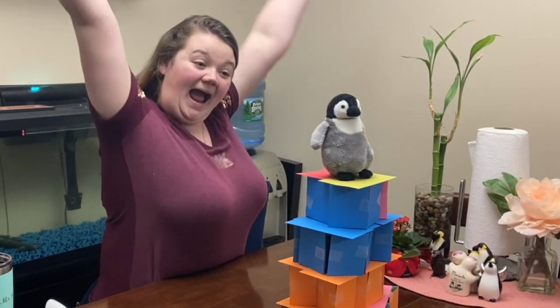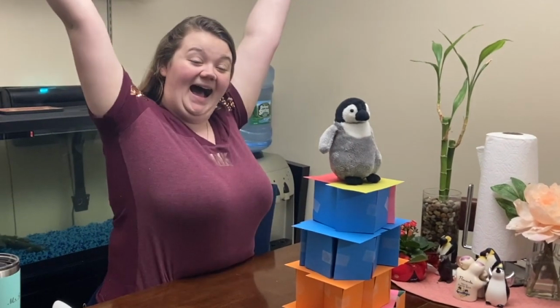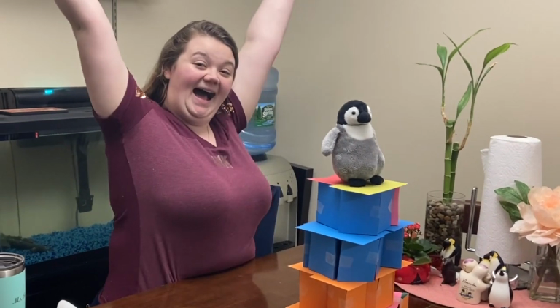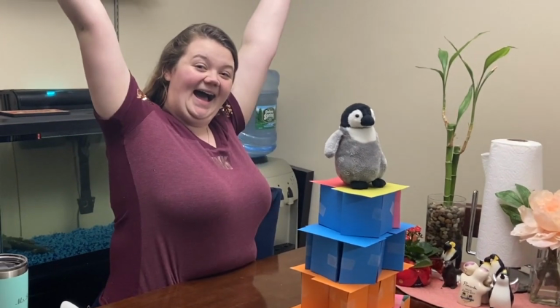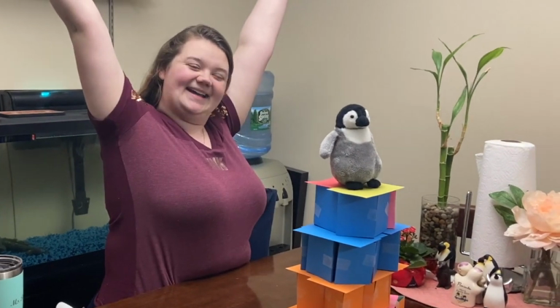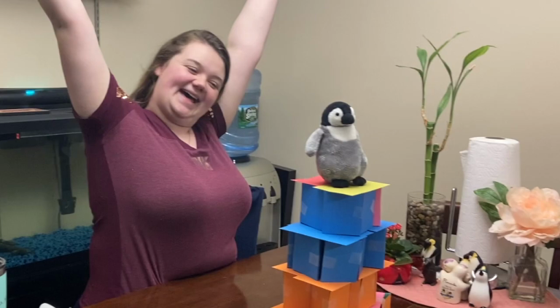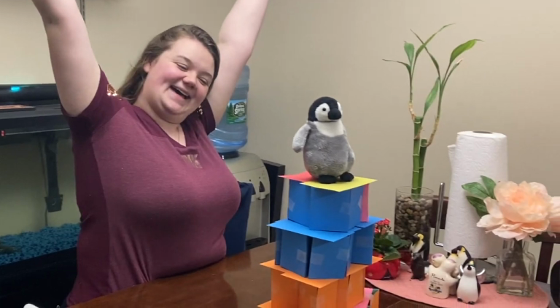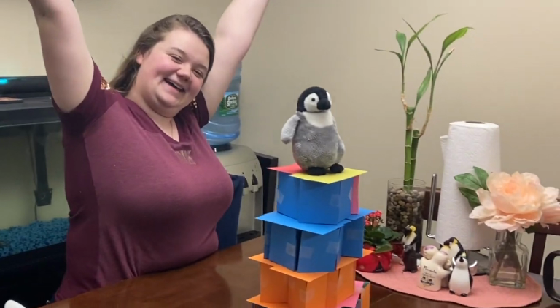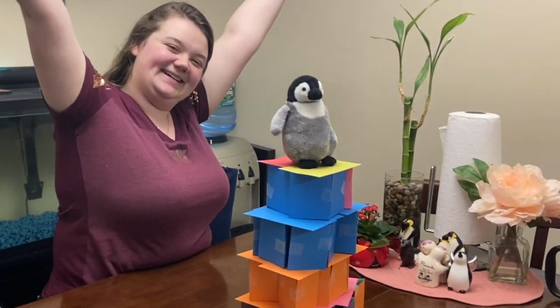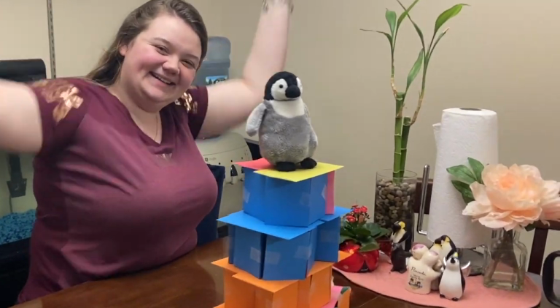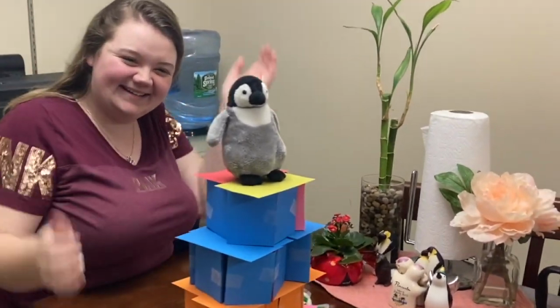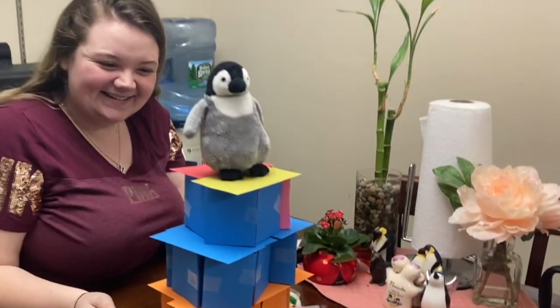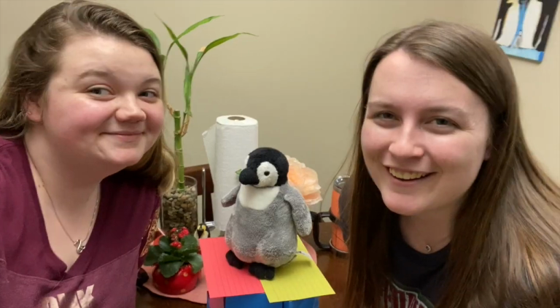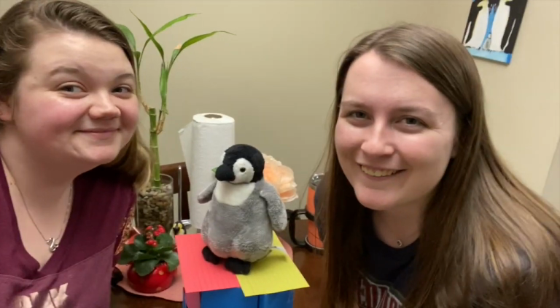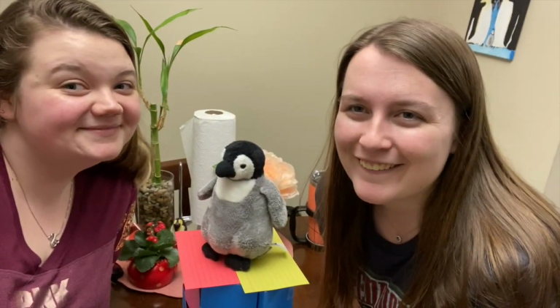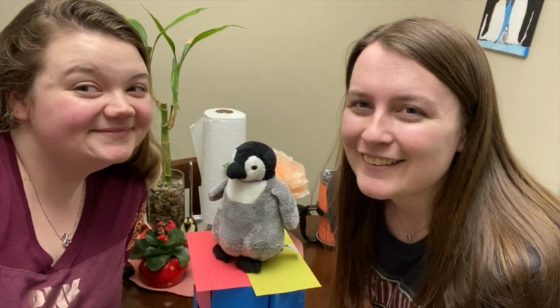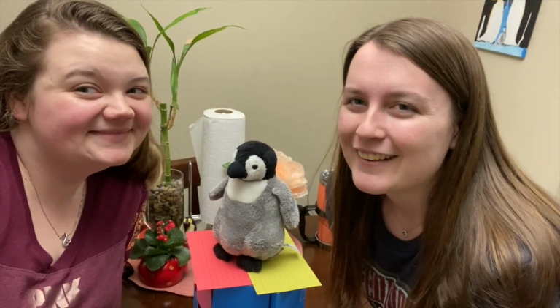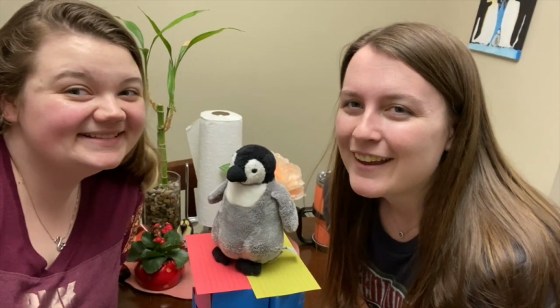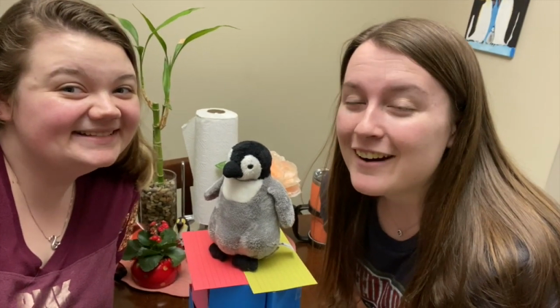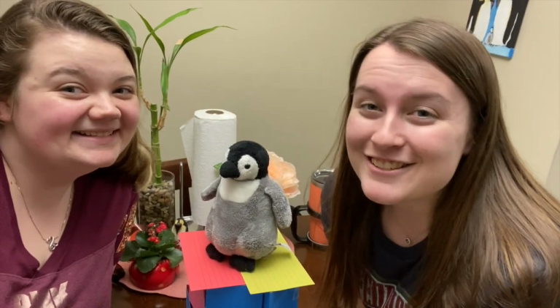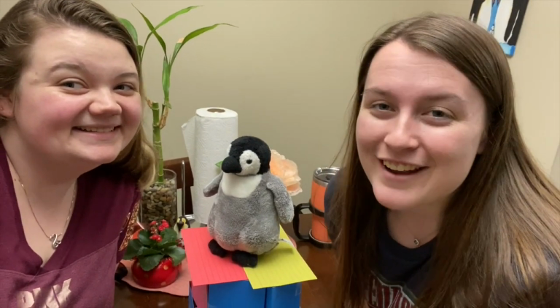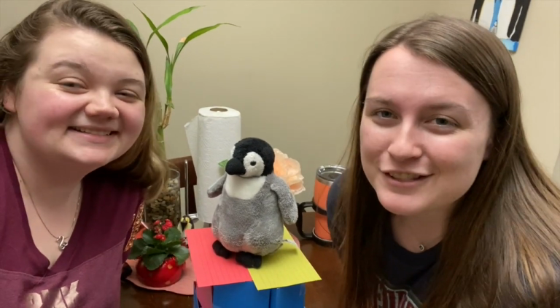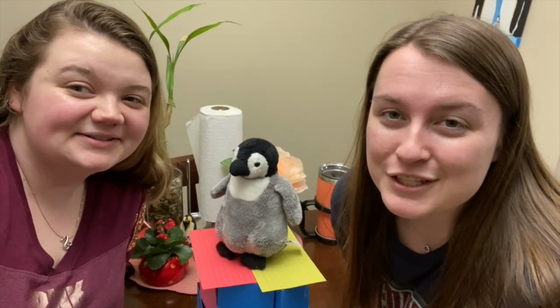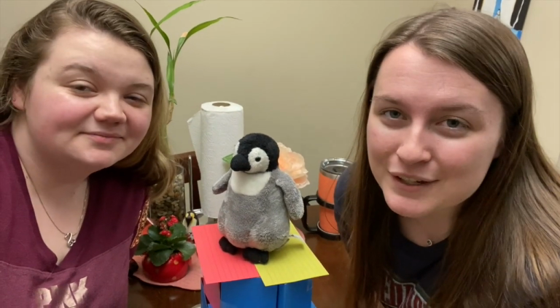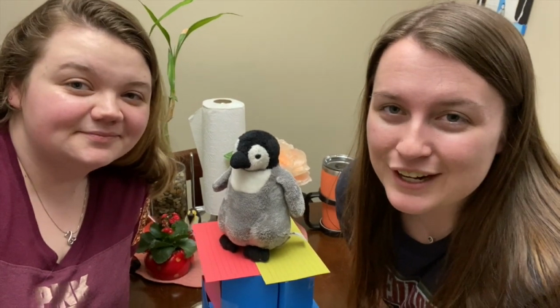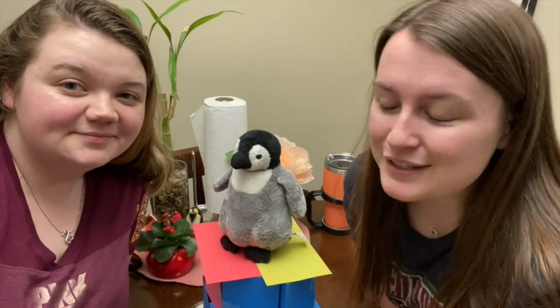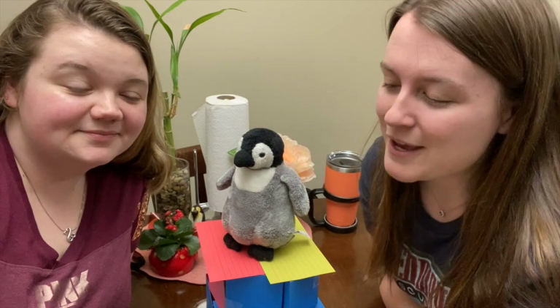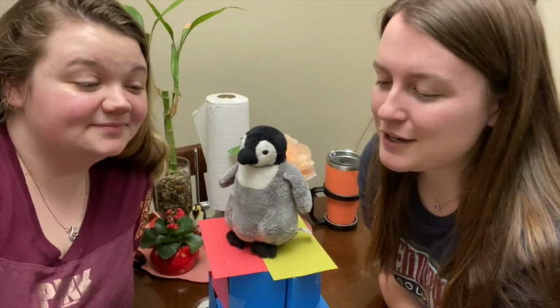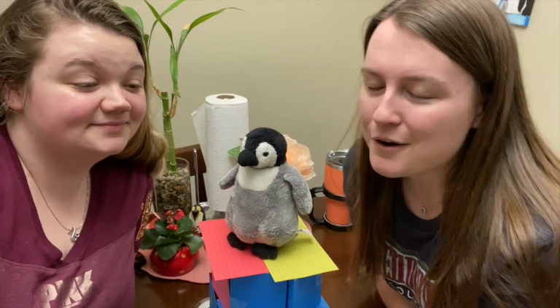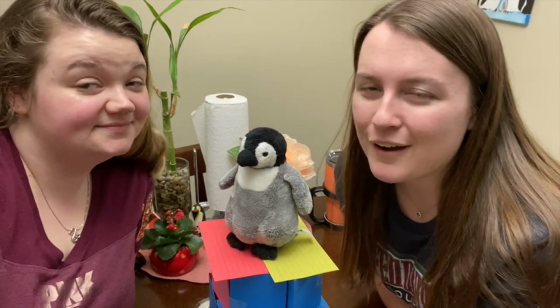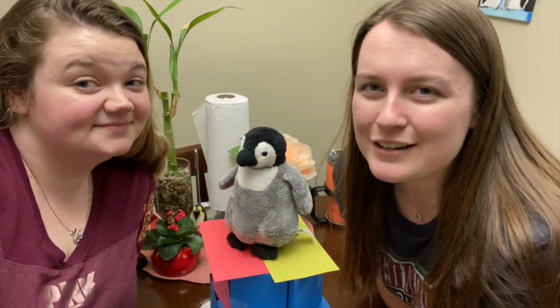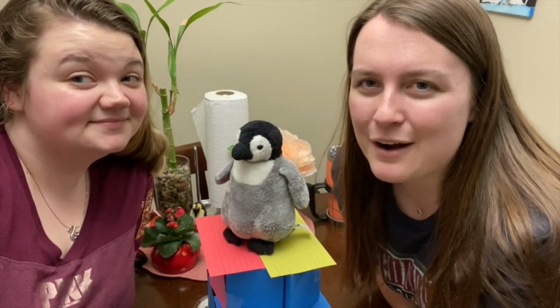It's a success! Yay! Alright, so now it's your turn to make your own card tower.